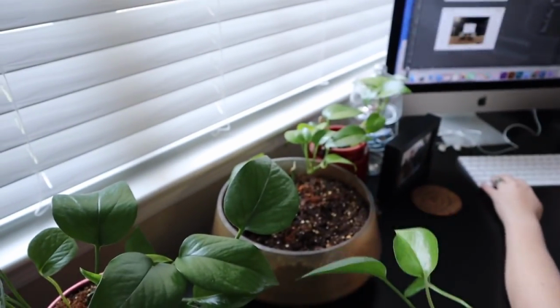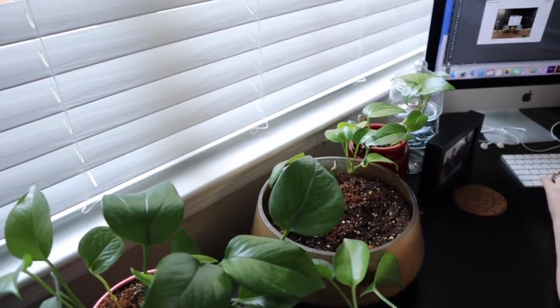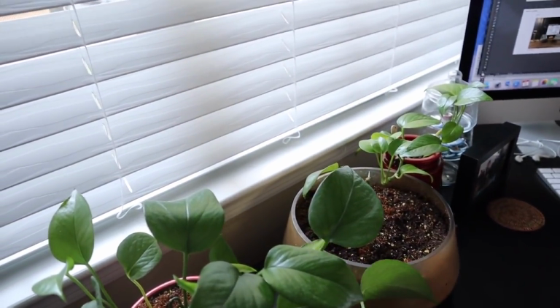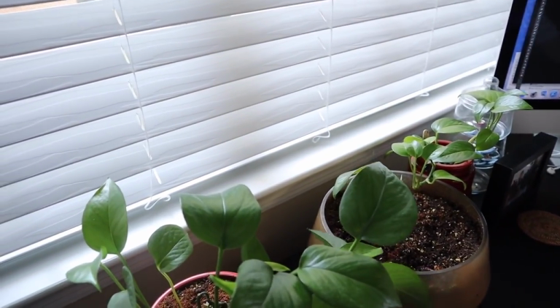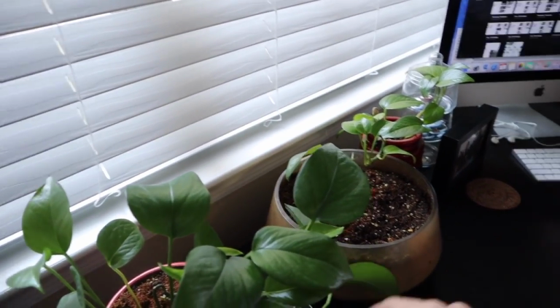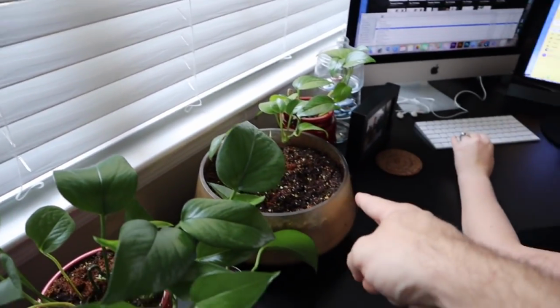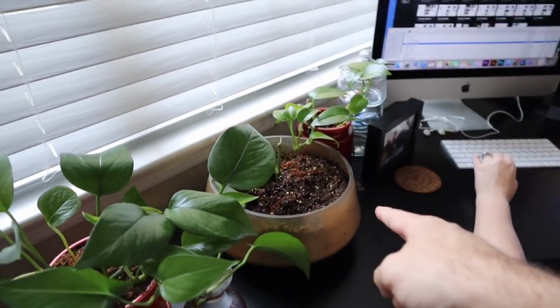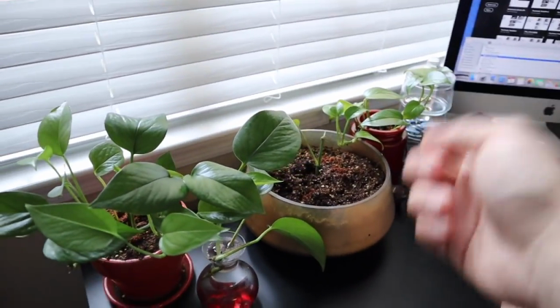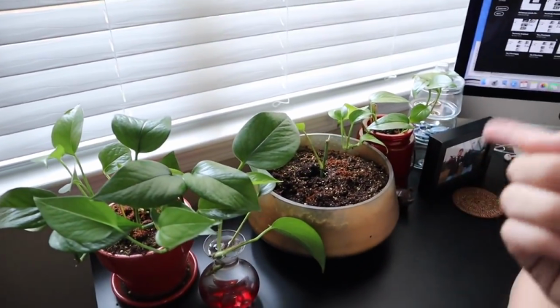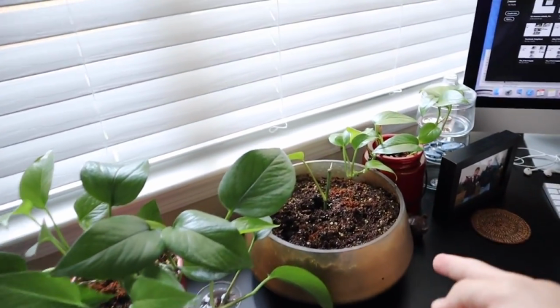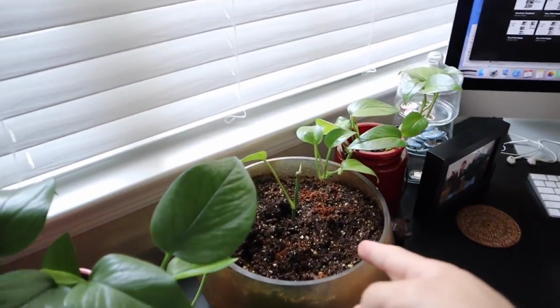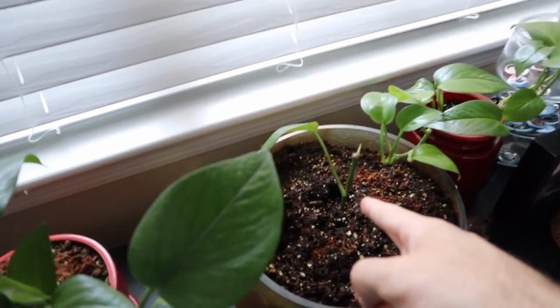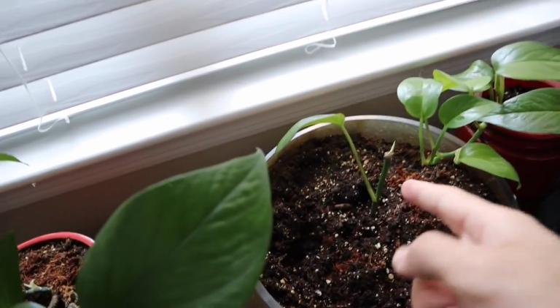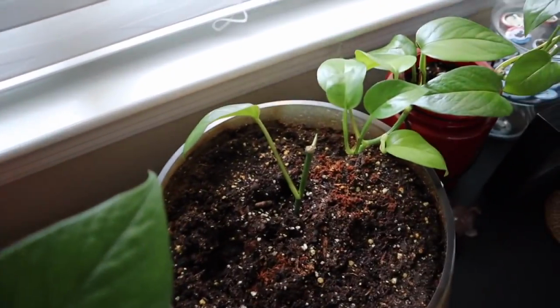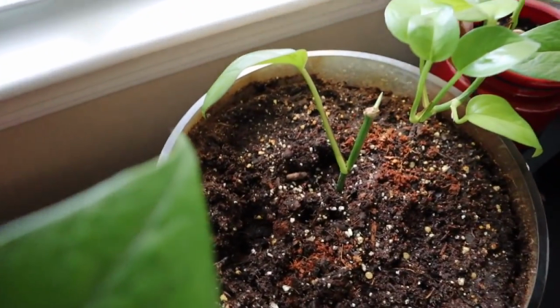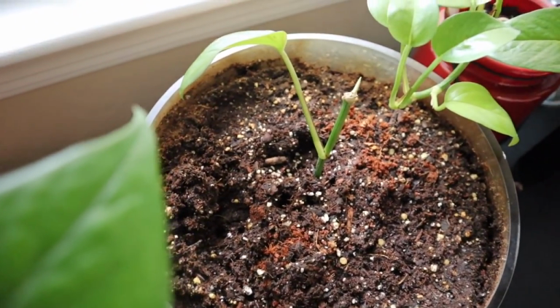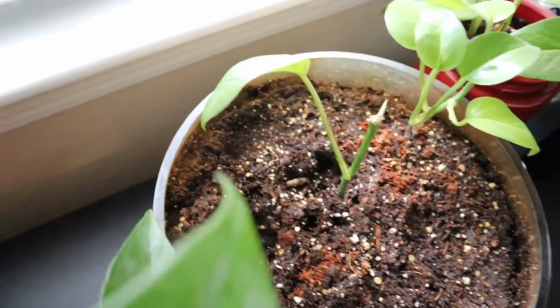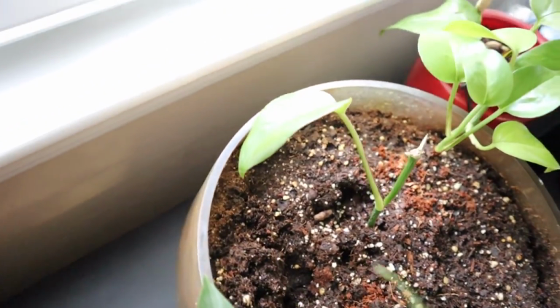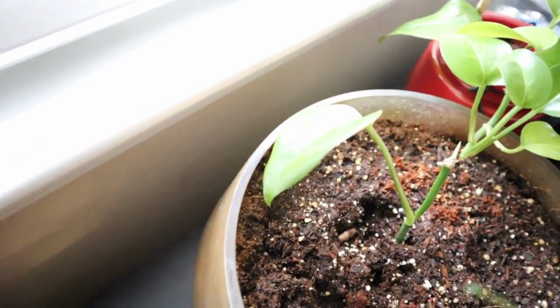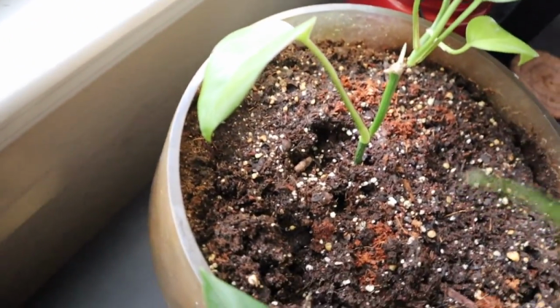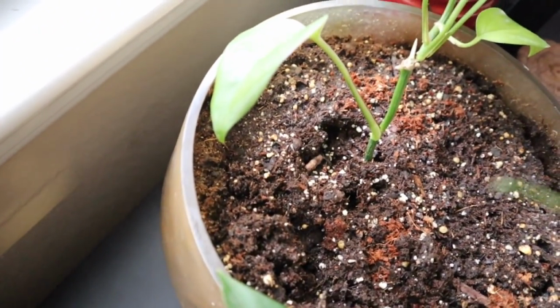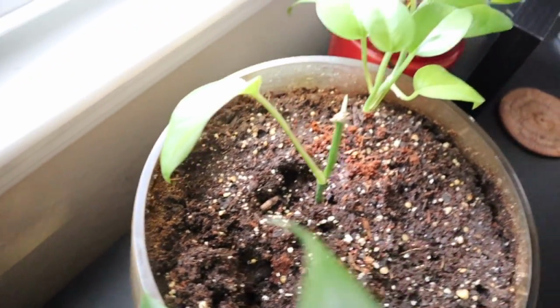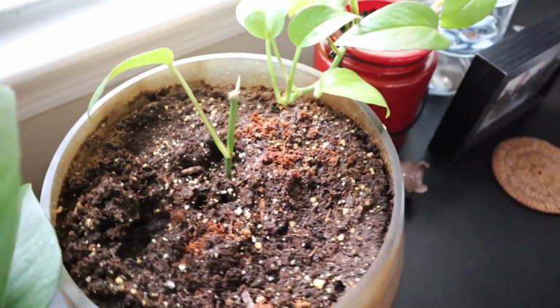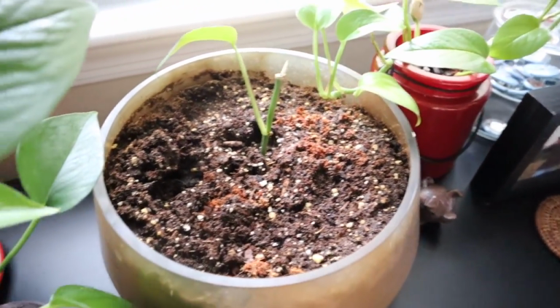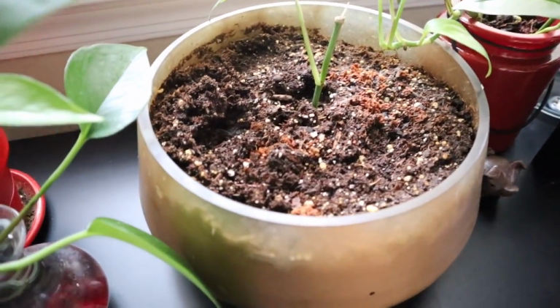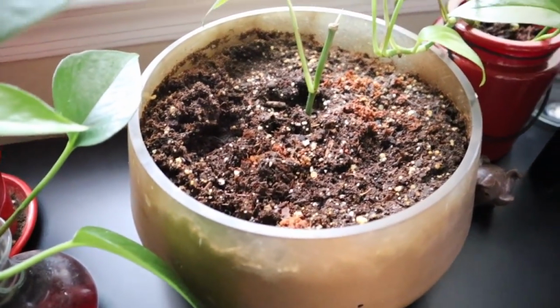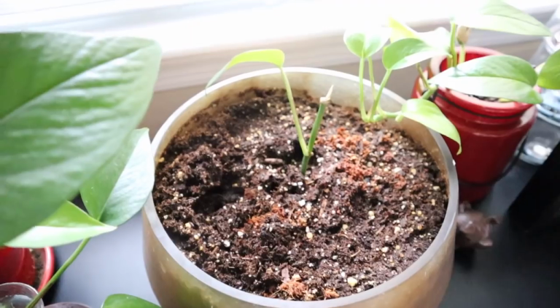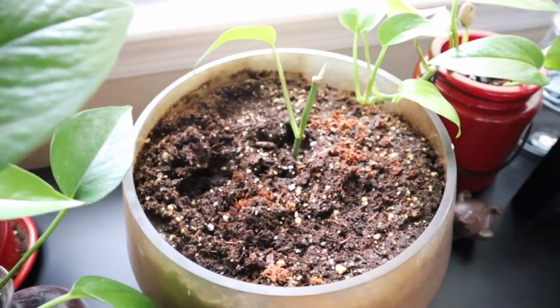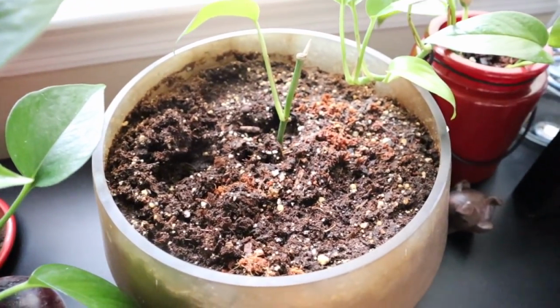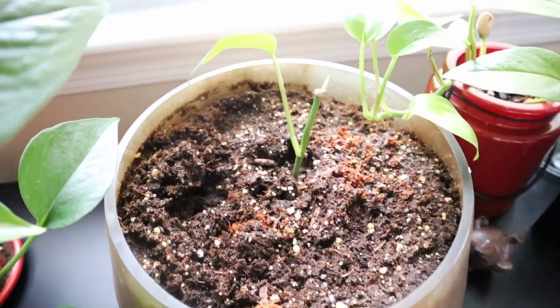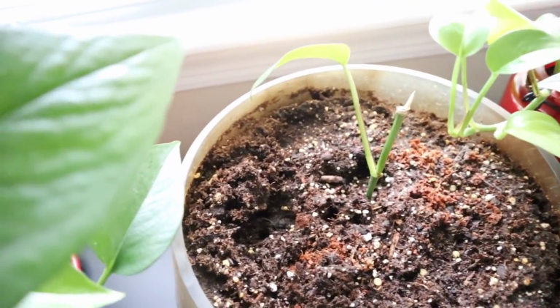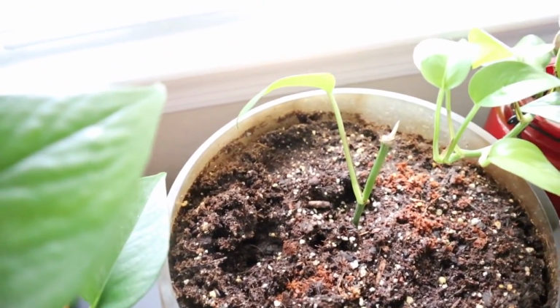This cutting will actually sprout roots in this water, and then you can take that plant and plant it in another pot and you've created a new plant. This one is actually in triage because I tried putting the whole pot outside and the heat got to it before it could grow strong, so I'm trying to save it.